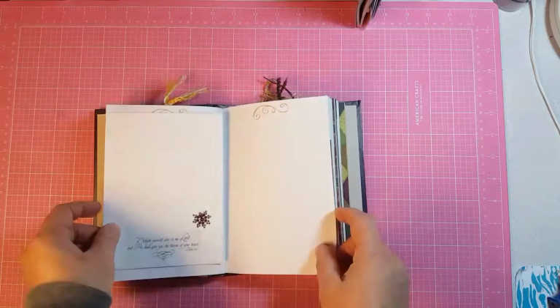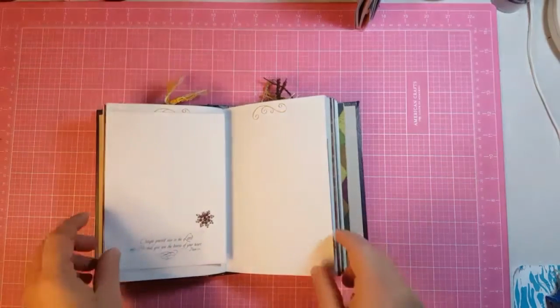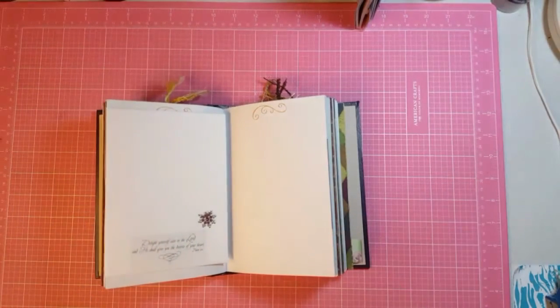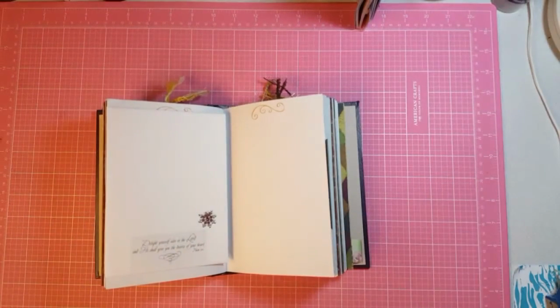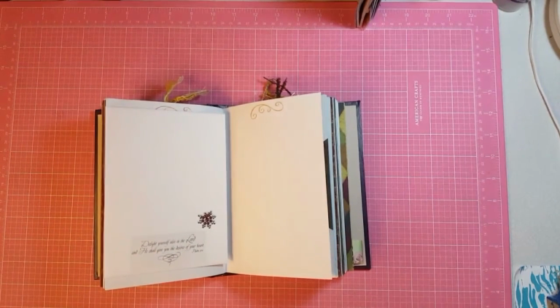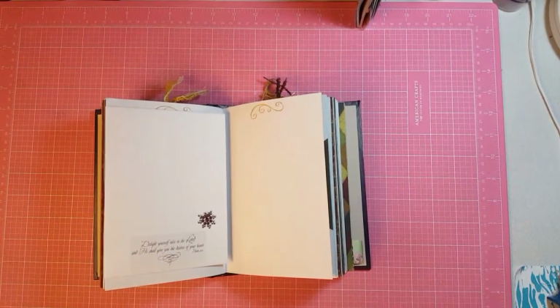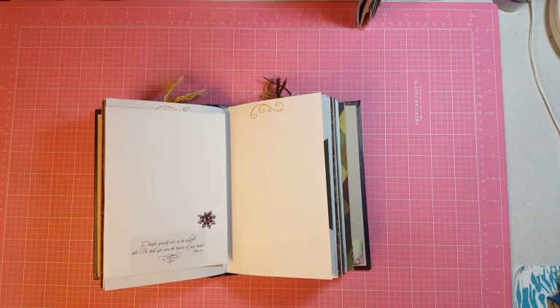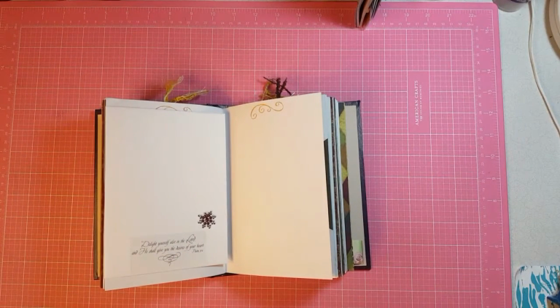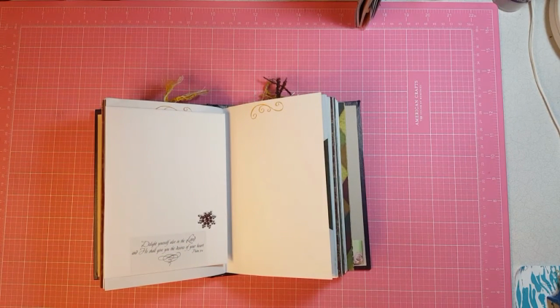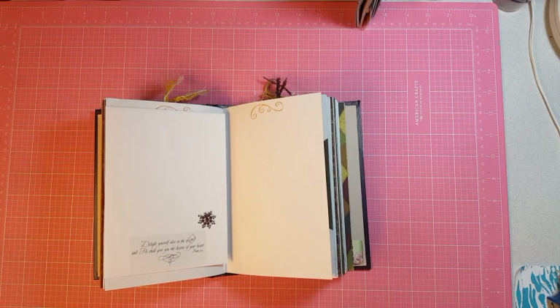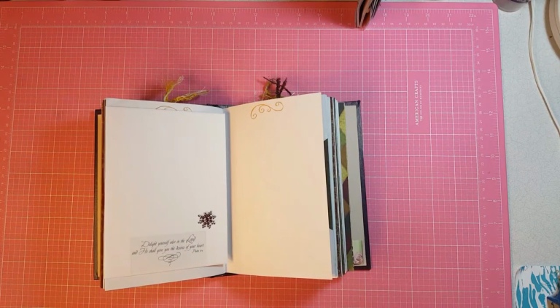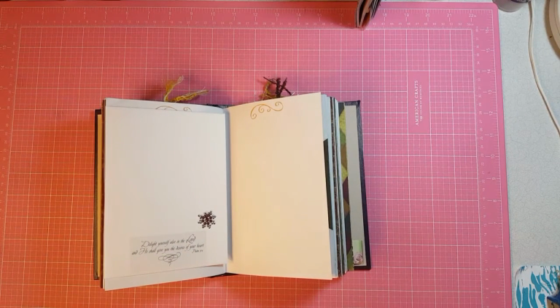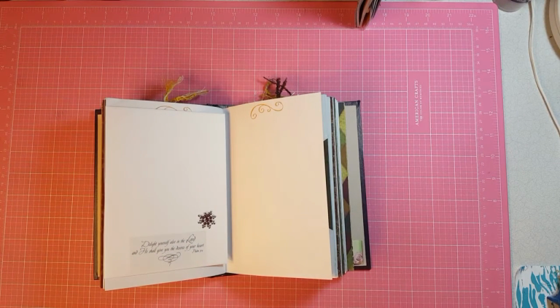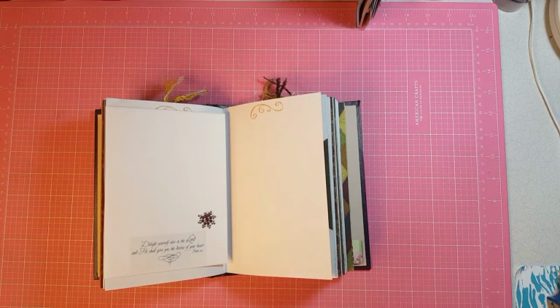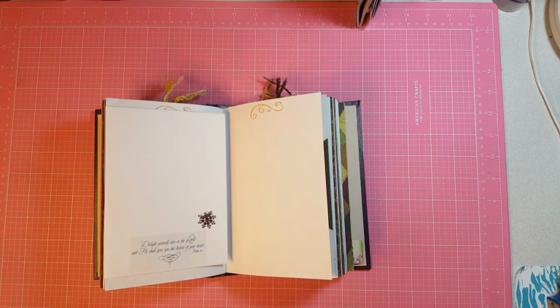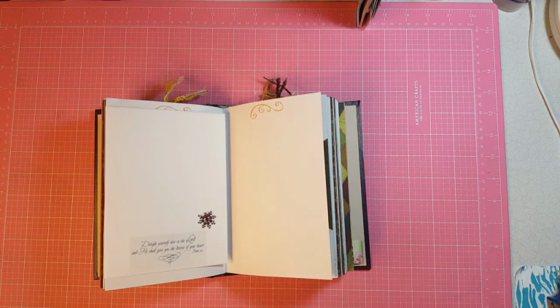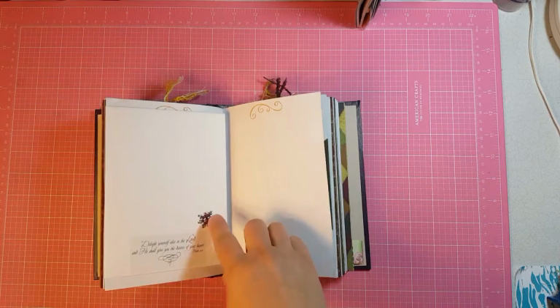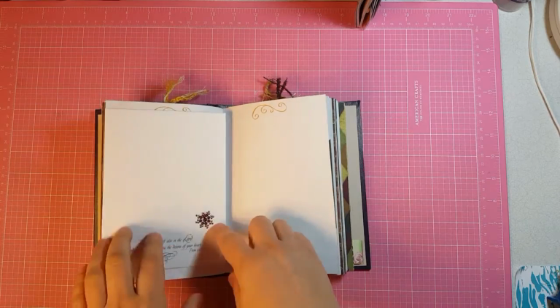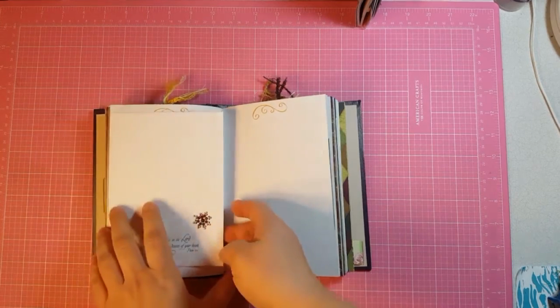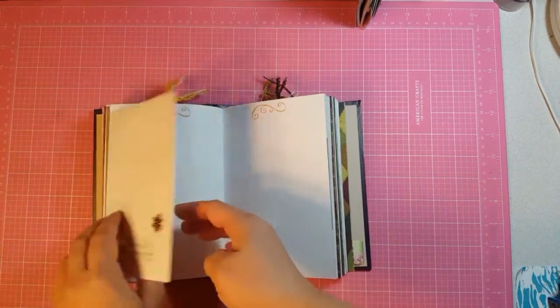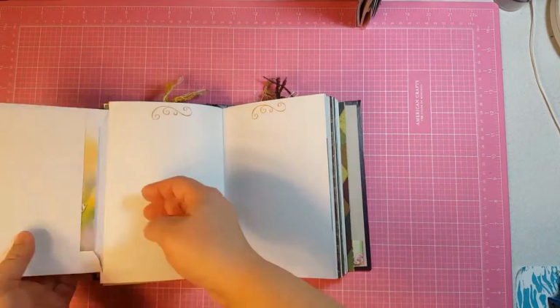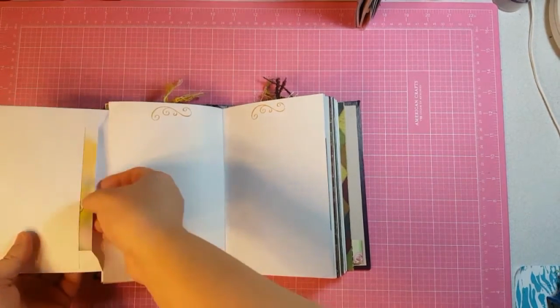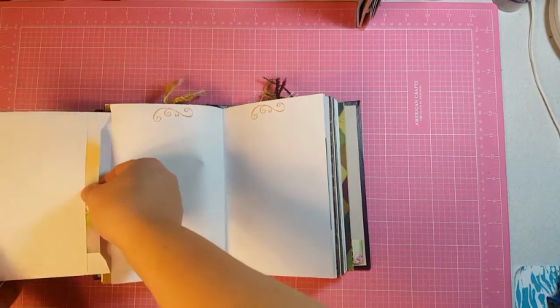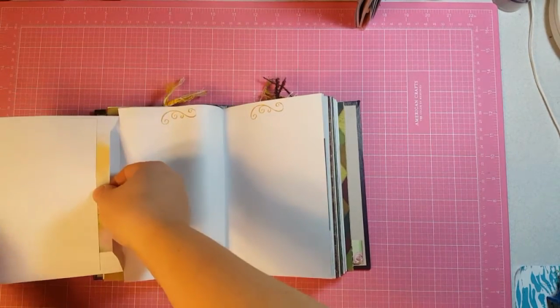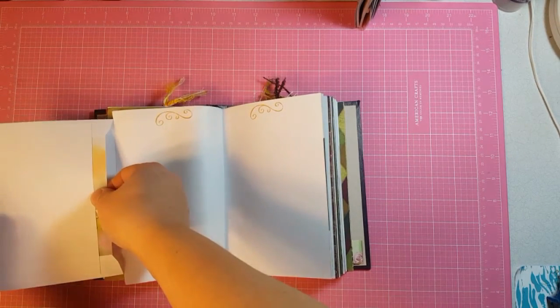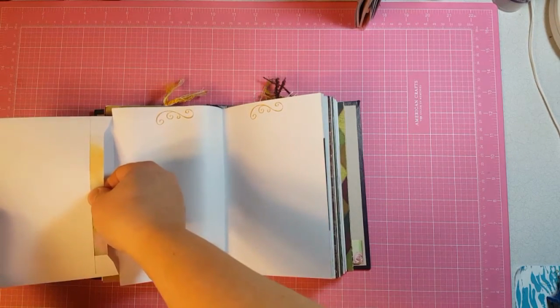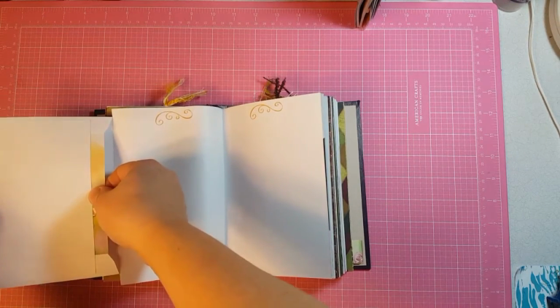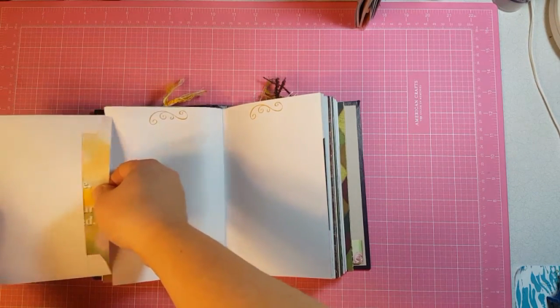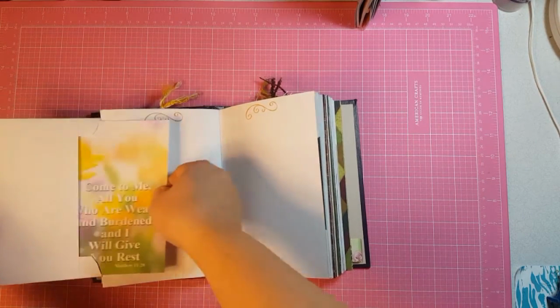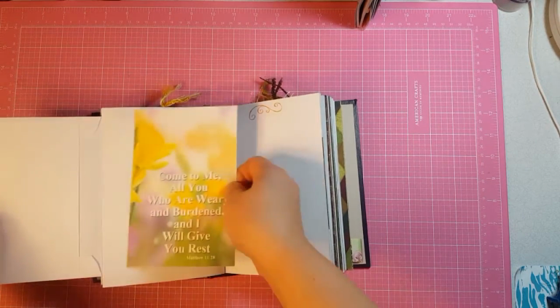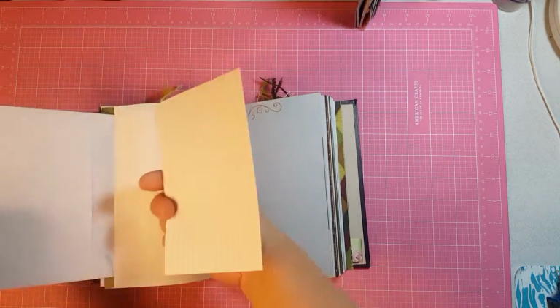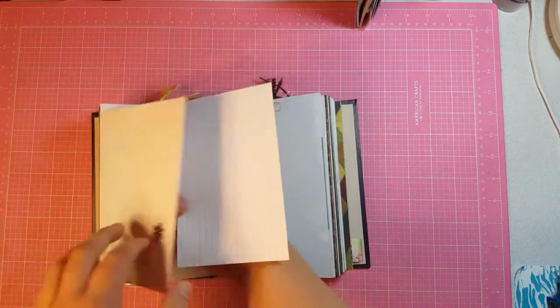This is the other side of the envelope and I just put a sticker and a little embellishment there, and when you flip it out inside there's a journaling card.